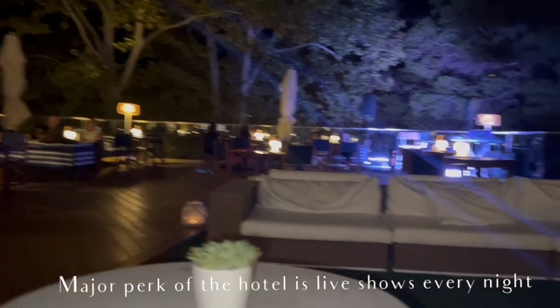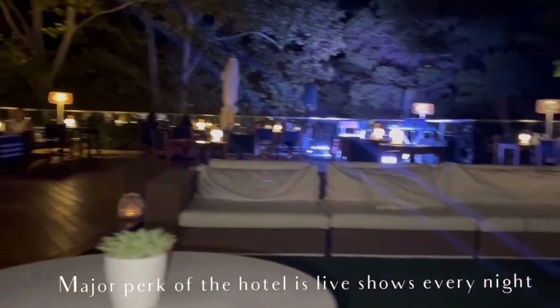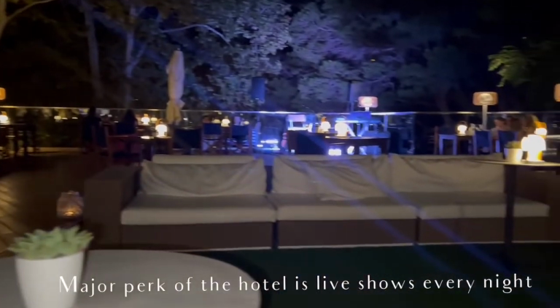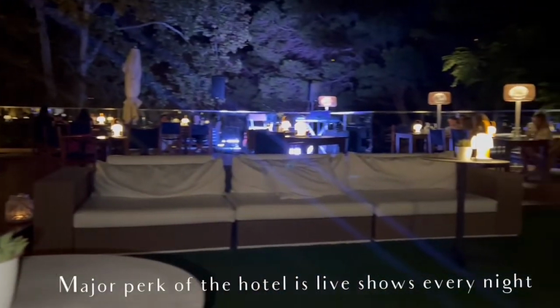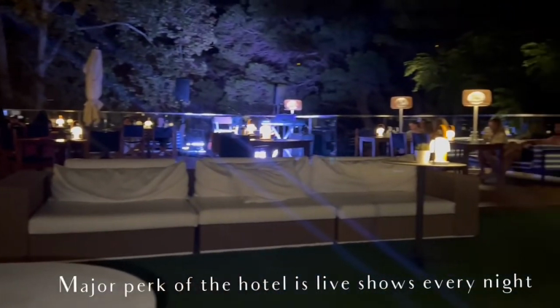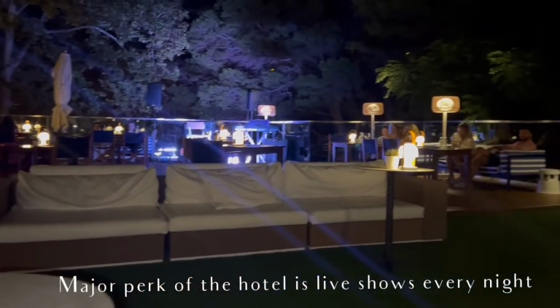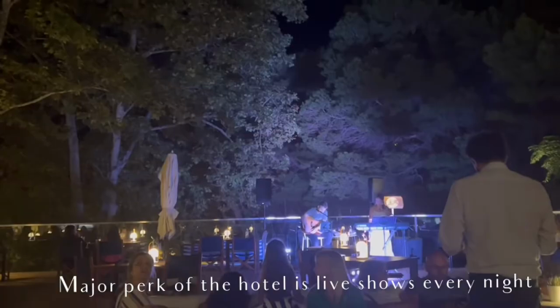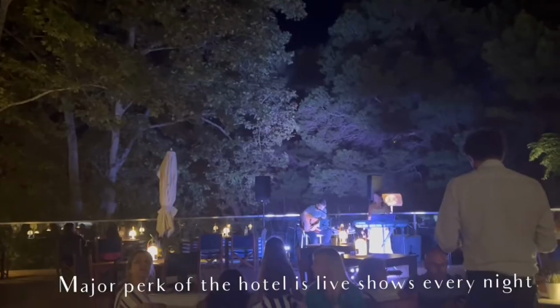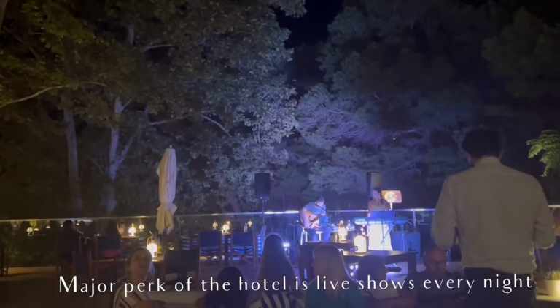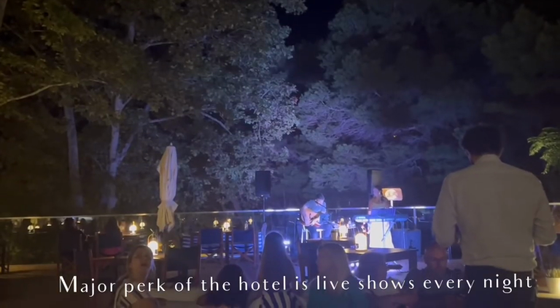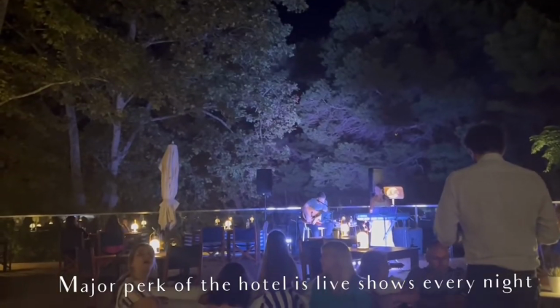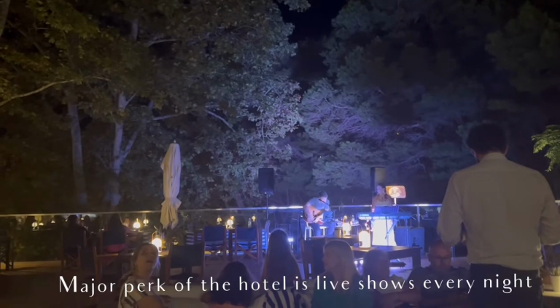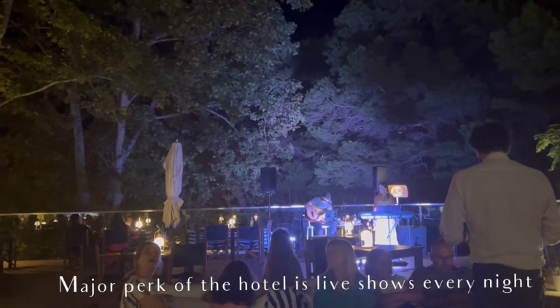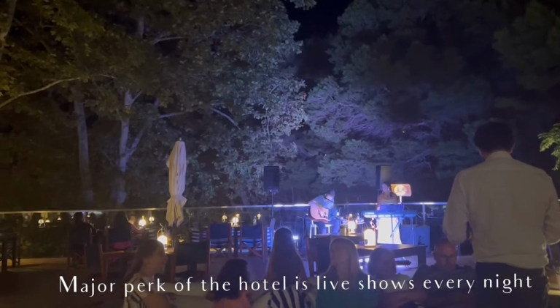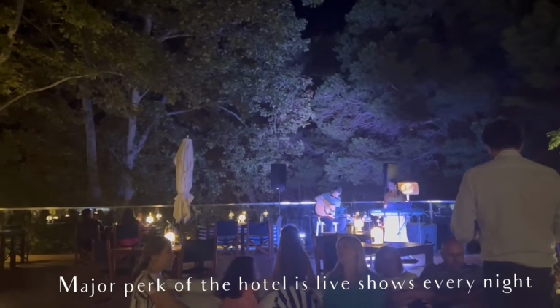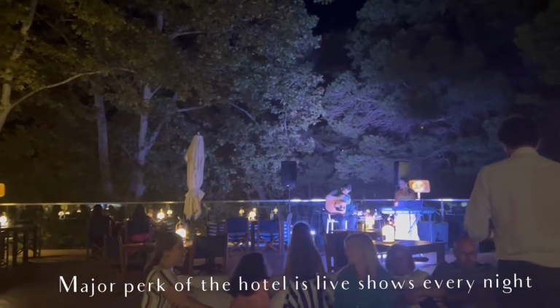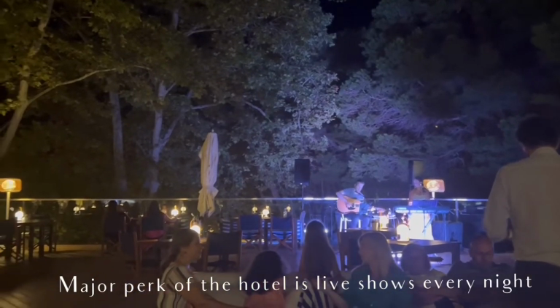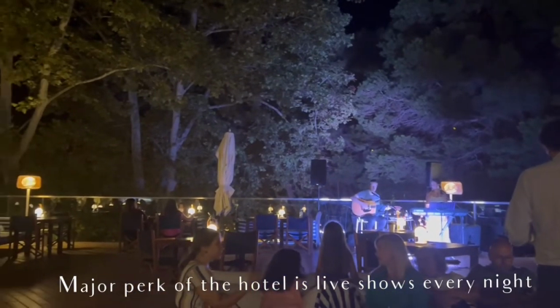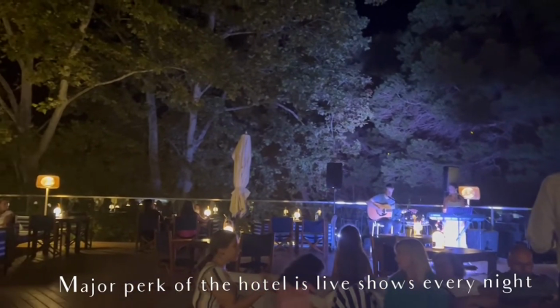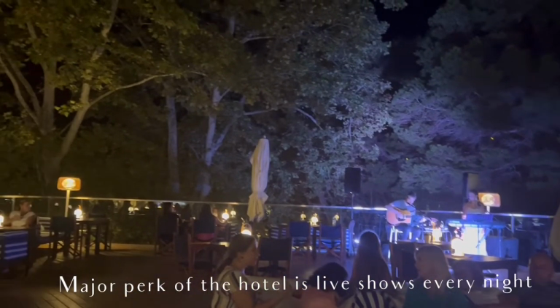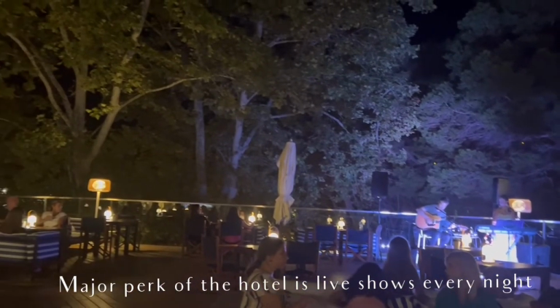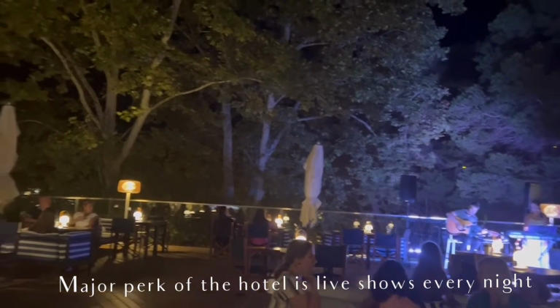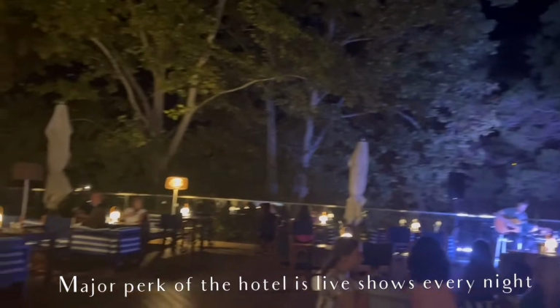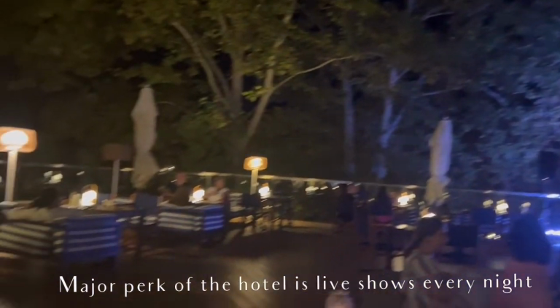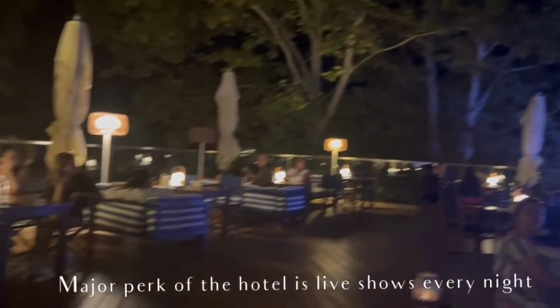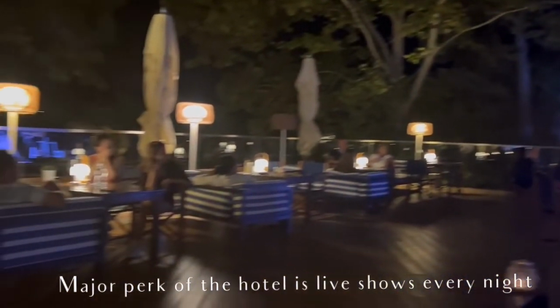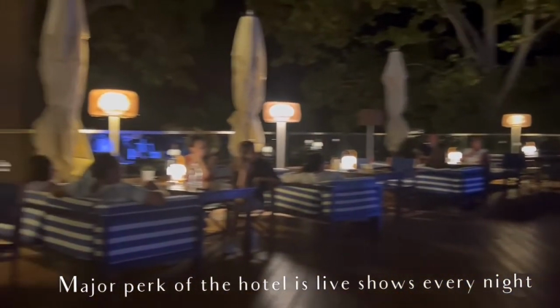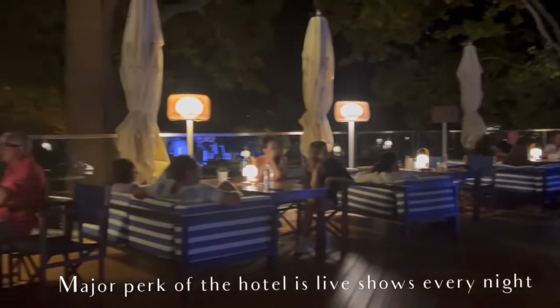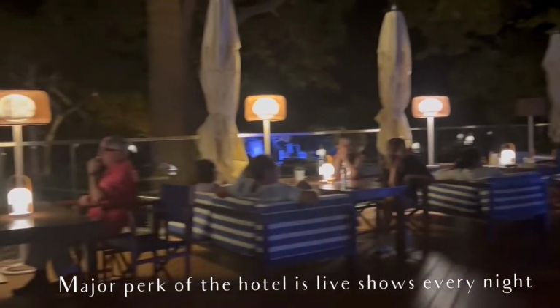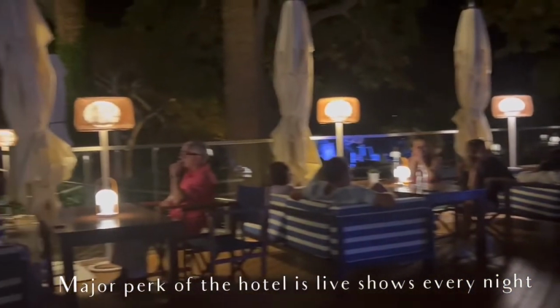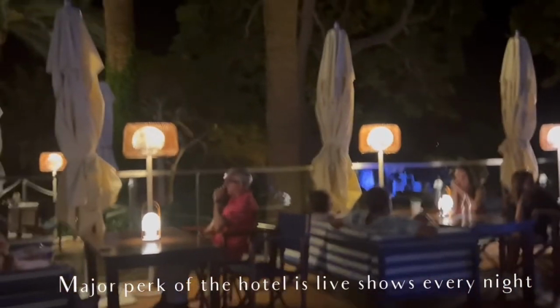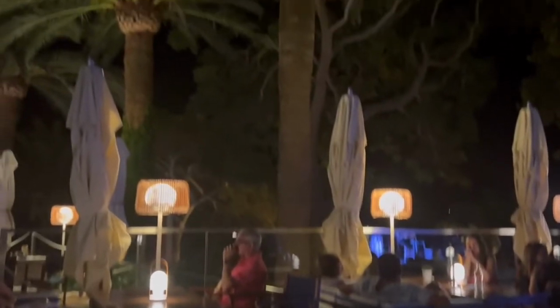A major perk of Melia Cala Galdana is that they have live shows every night. Guests from other hotels on the island actually come here to check out the live shows because it's a pretty quiet island, and it's different every night. We really enjoyed it.